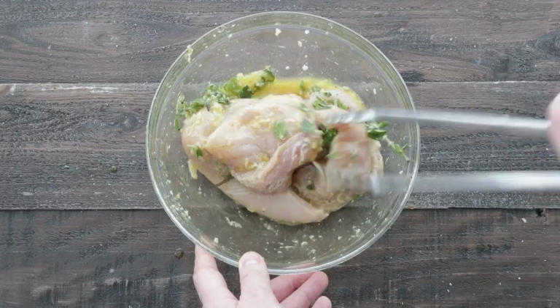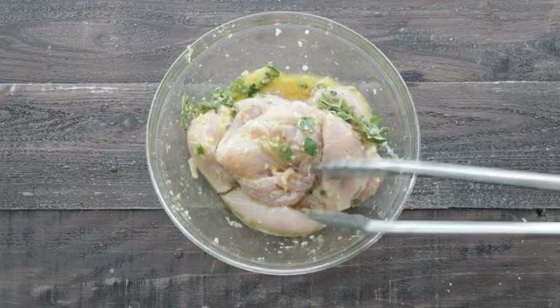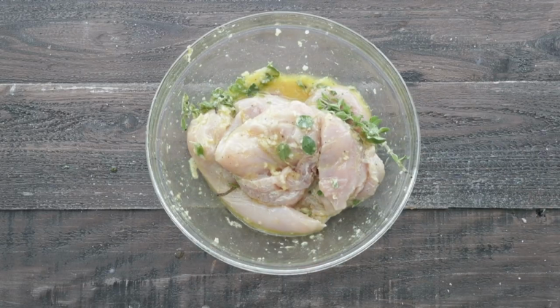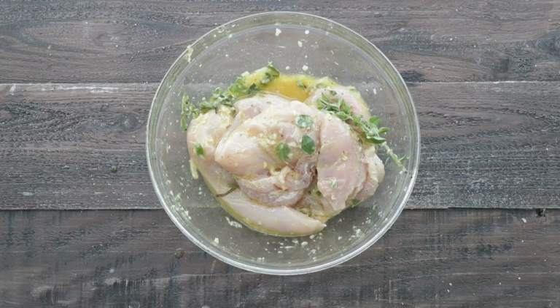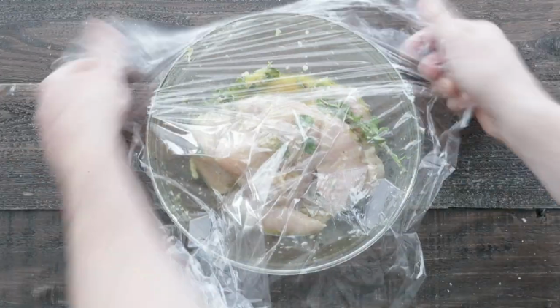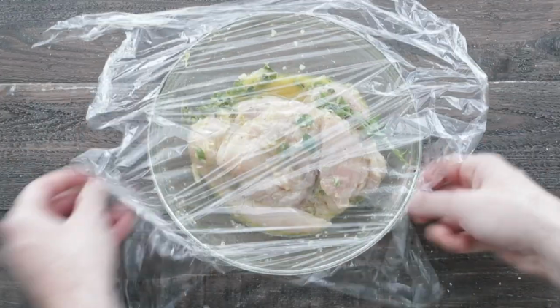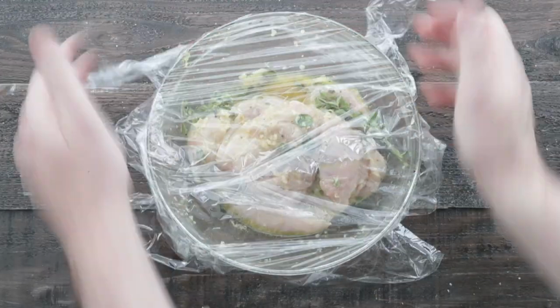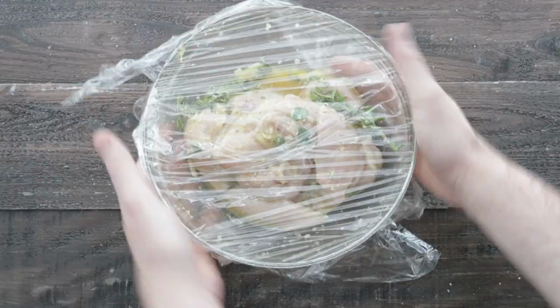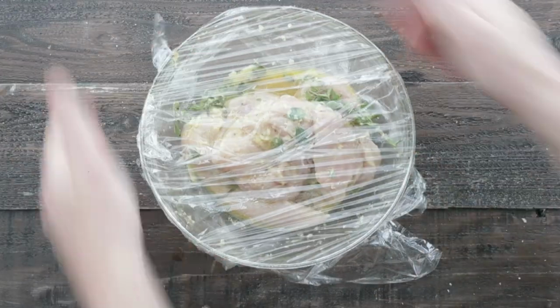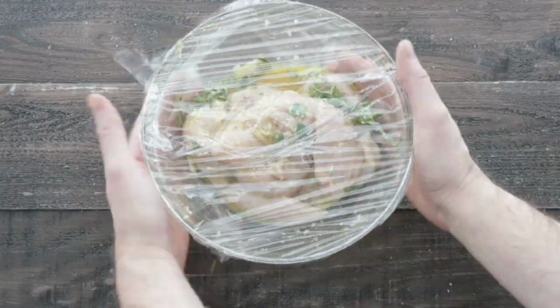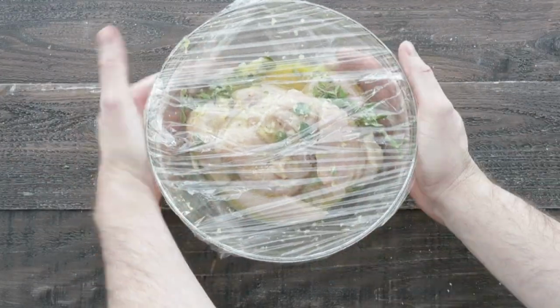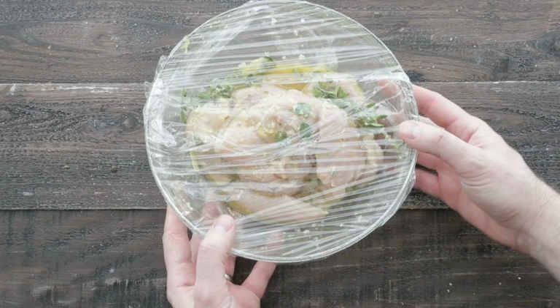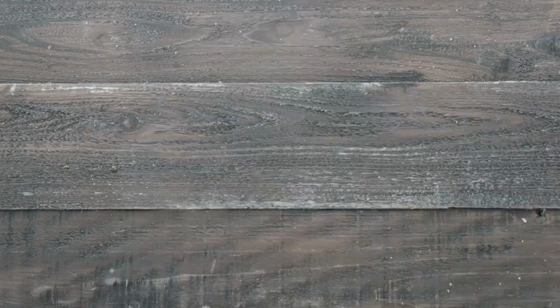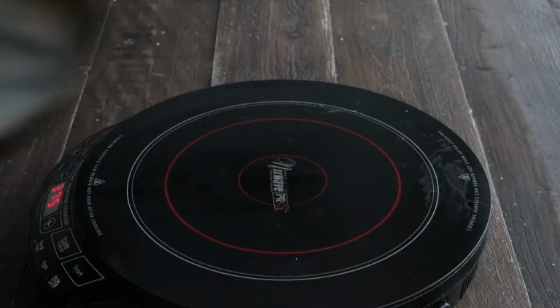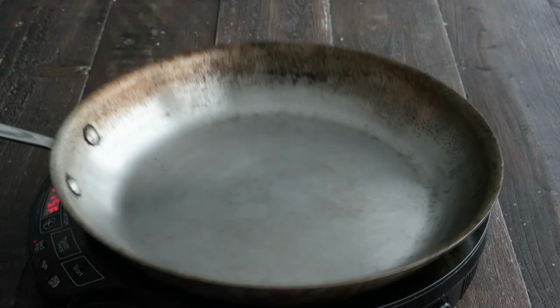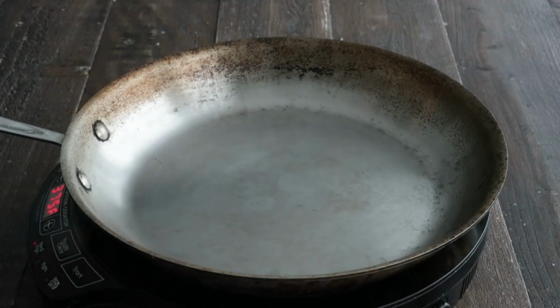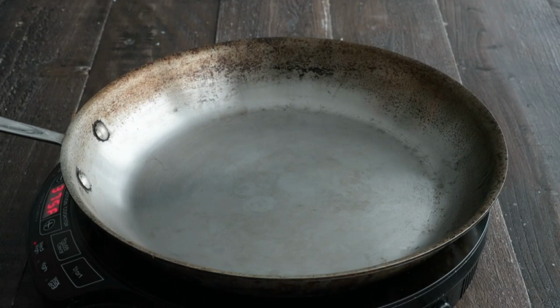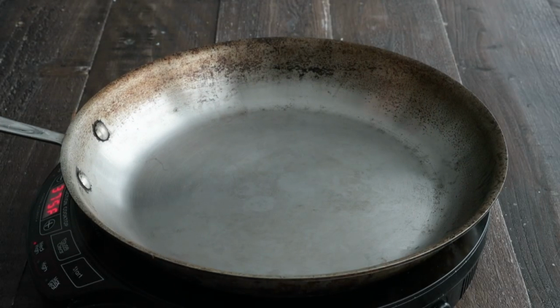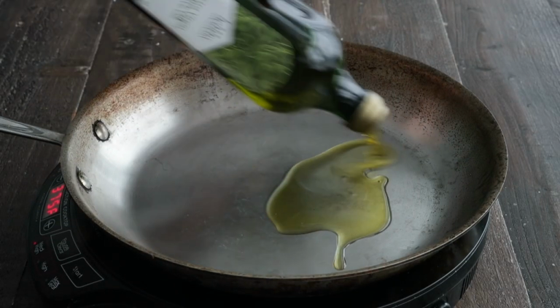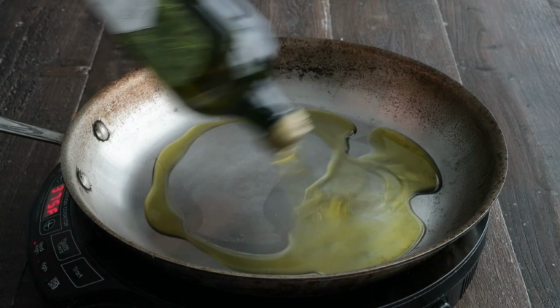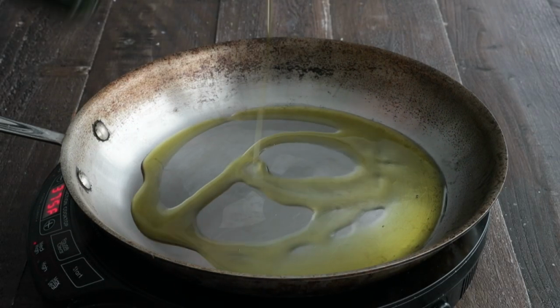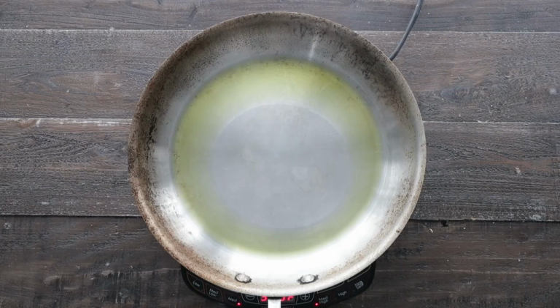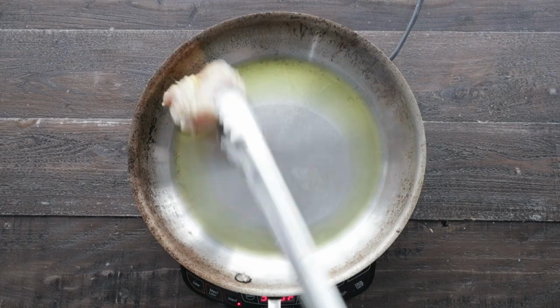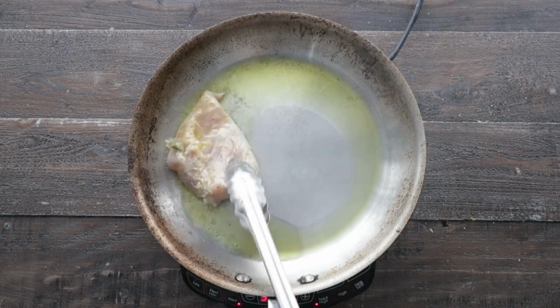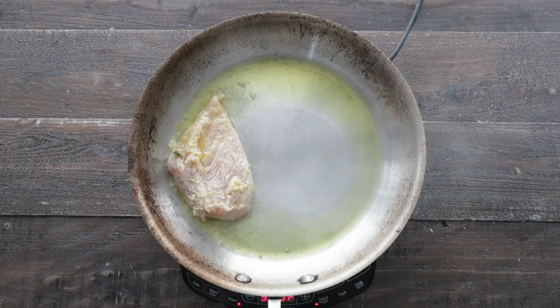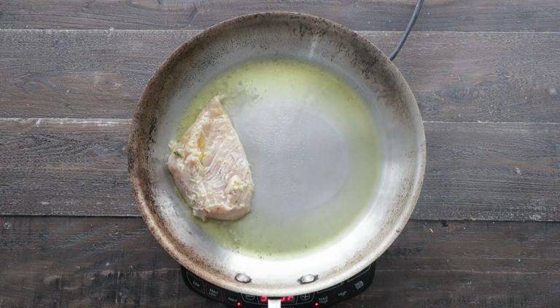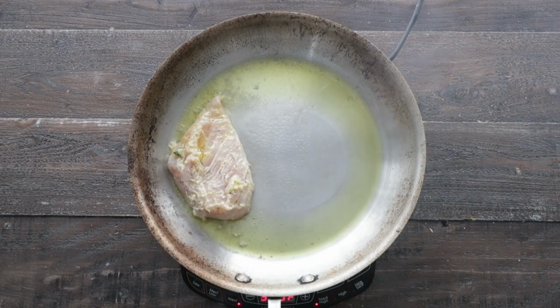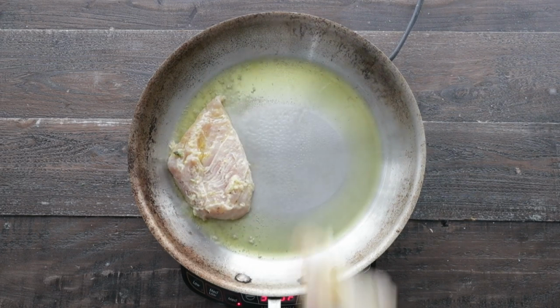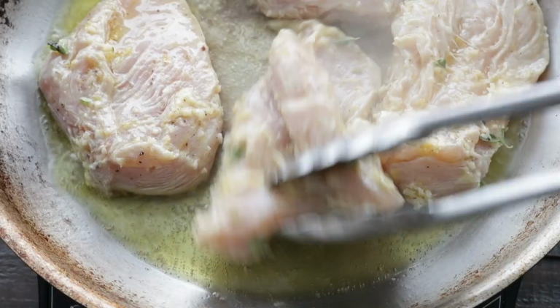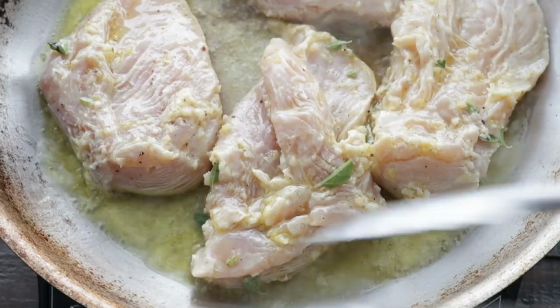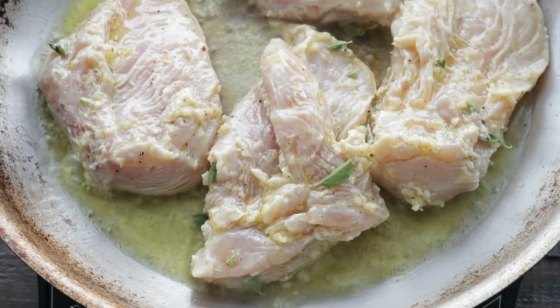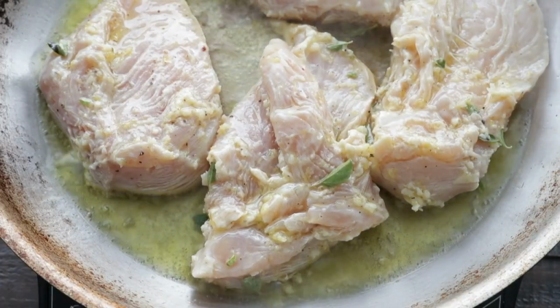Then we're gonna add some plastic wrap over the top and place in the refrigerator to marinate for at least 30 minutes or up to overnight. Once it is done marinating, we're going to add a pan and some olive oil over medium-high heat. Once it begins to lightly smoke, we are gonna add in the chicken.